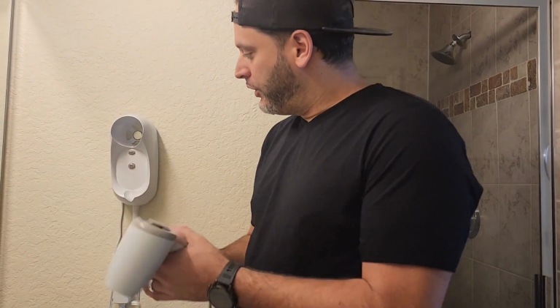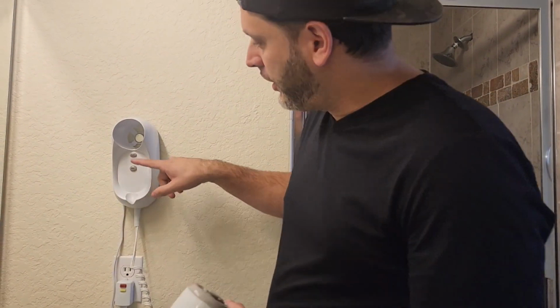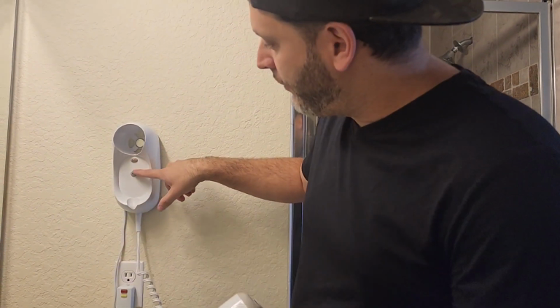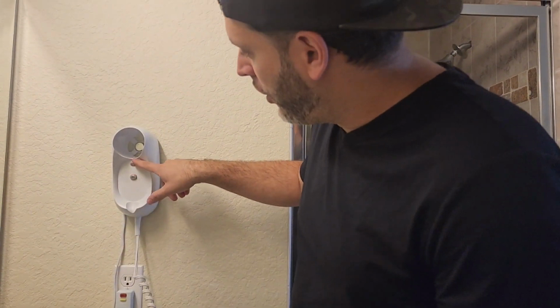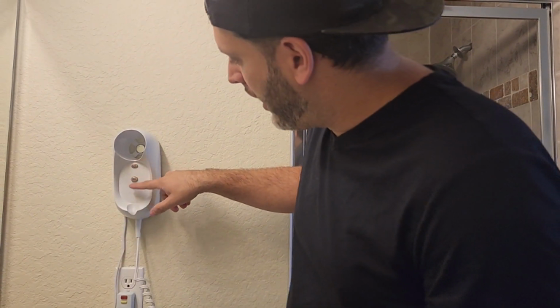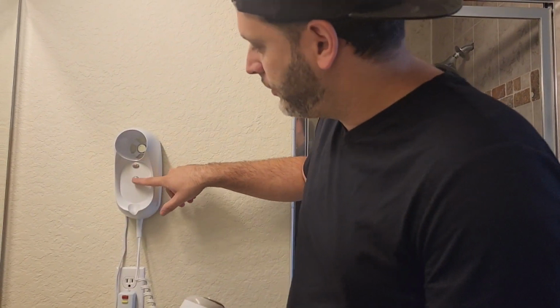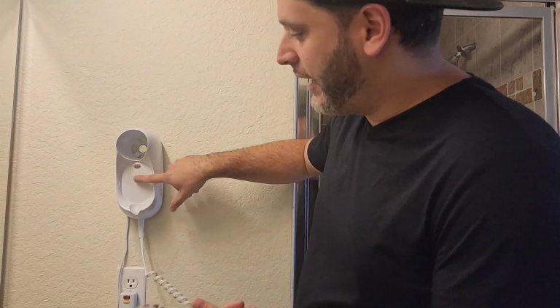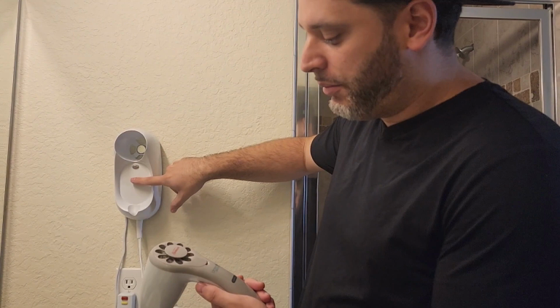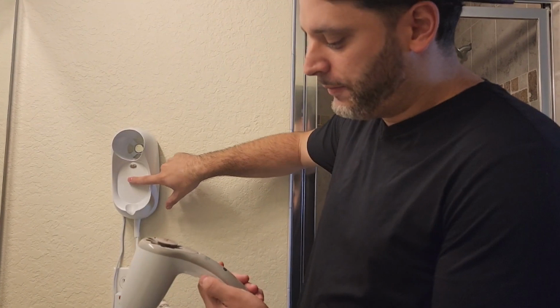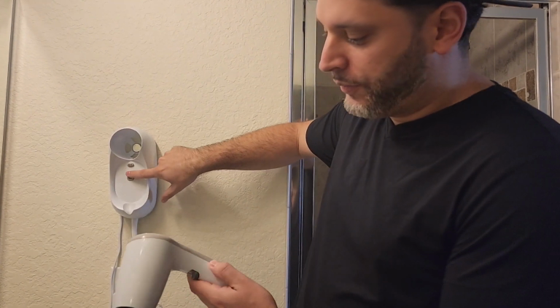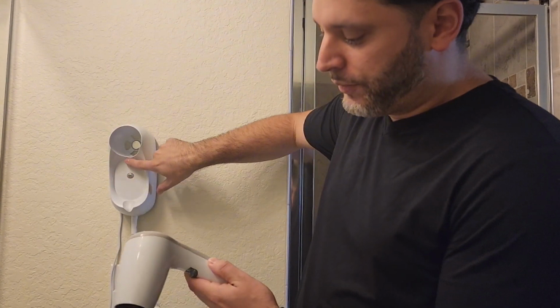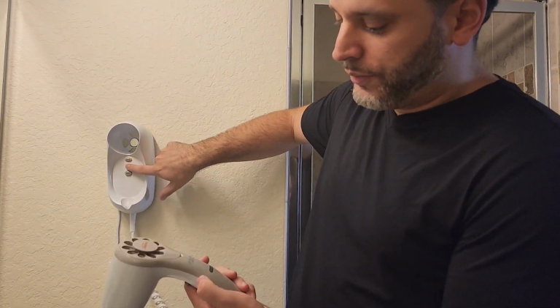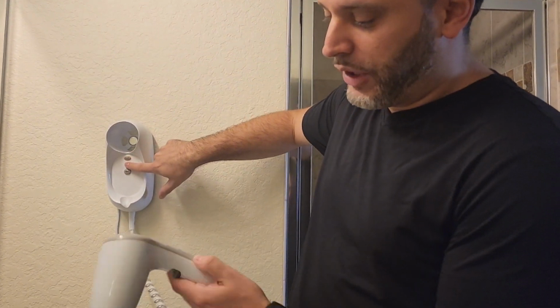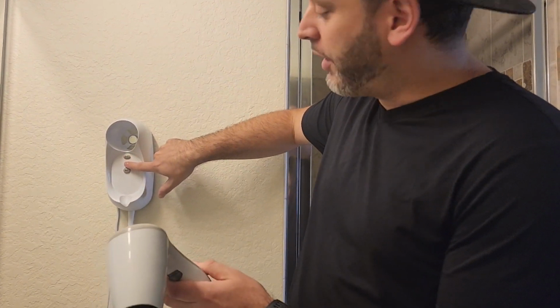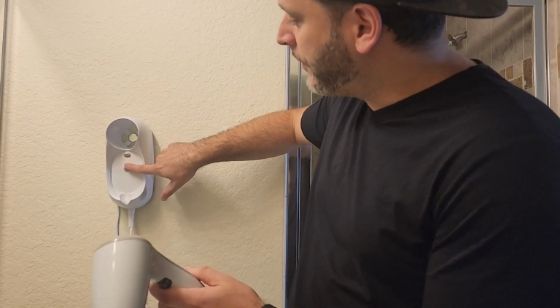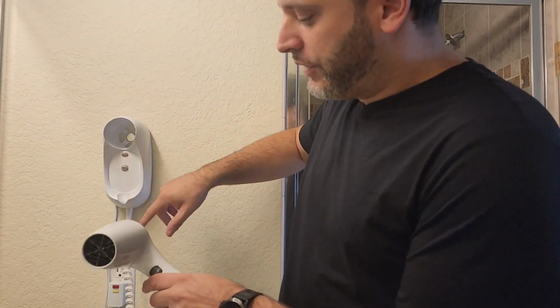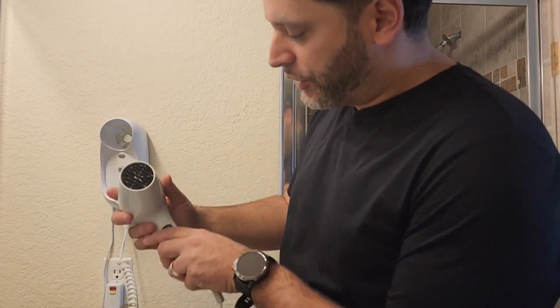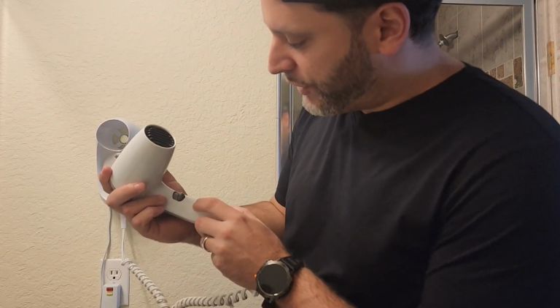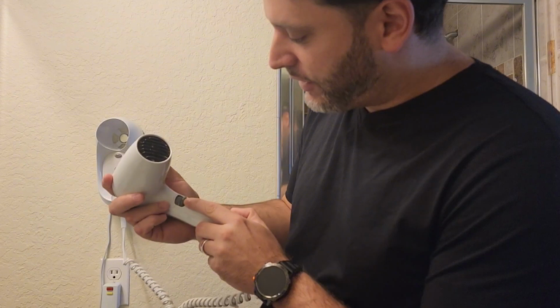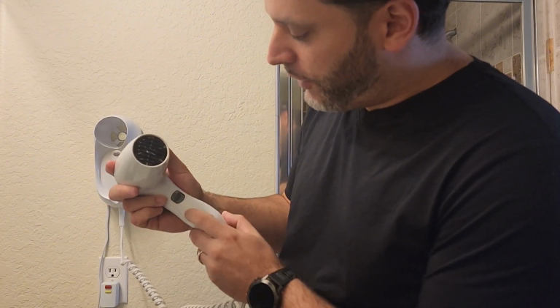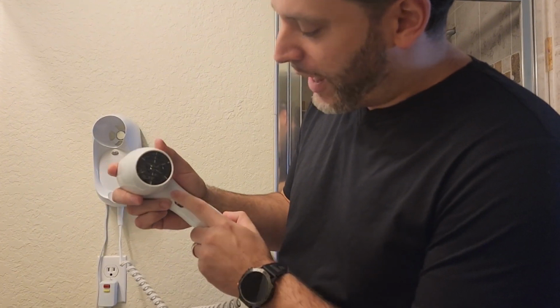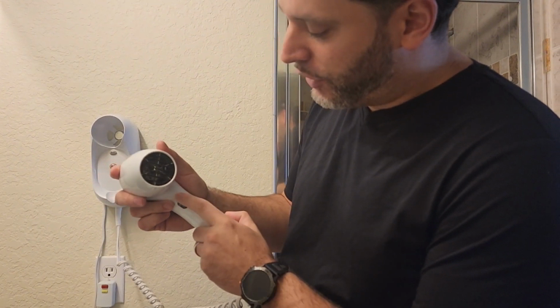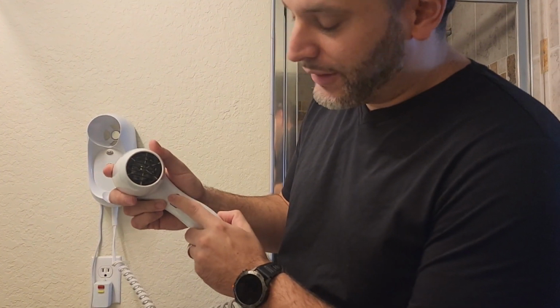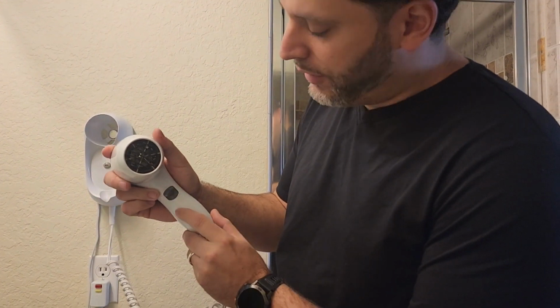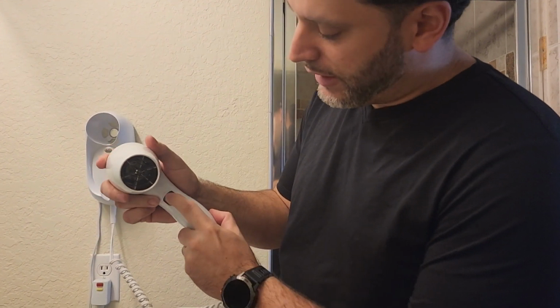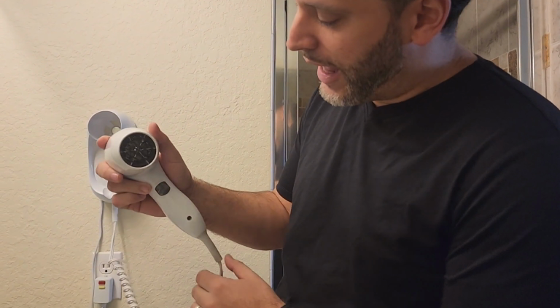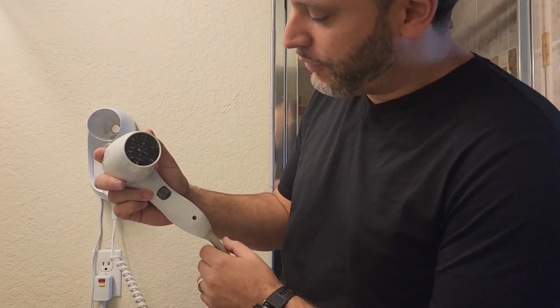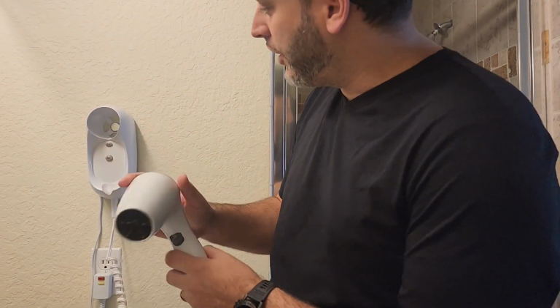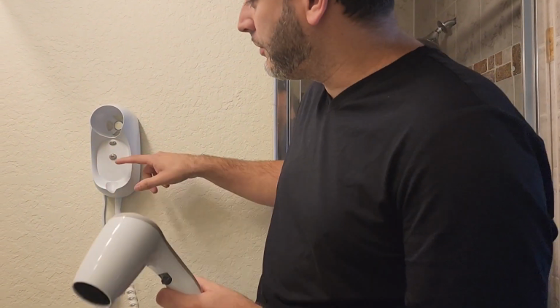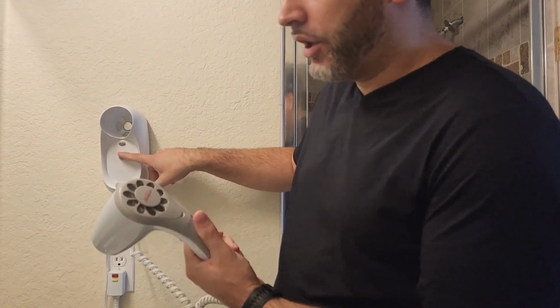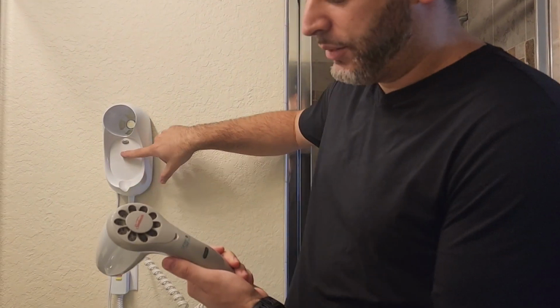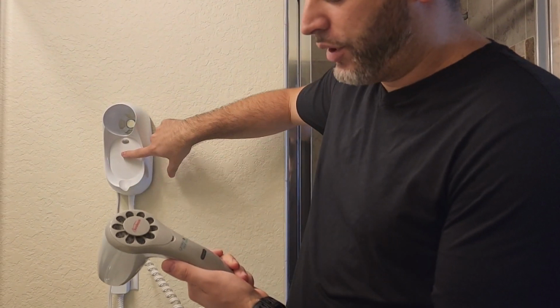You can see here you have your off and on. If we hit the on button, it'll turn right on. There are two different settings as well — you have low on the top and then high right there on the bottom. I'll go ahead and demonstrate it for you.